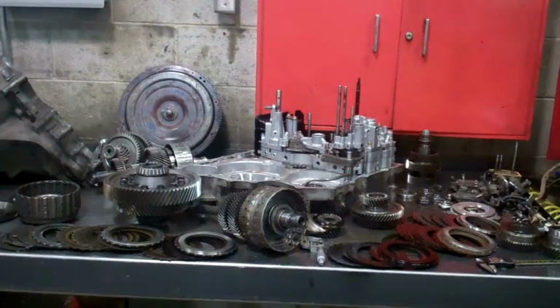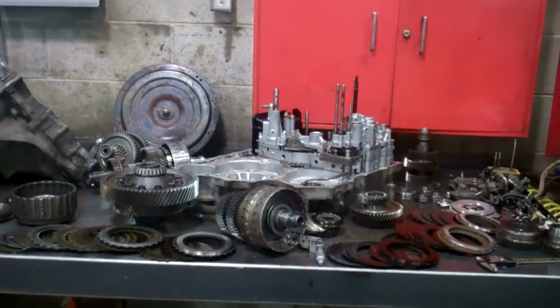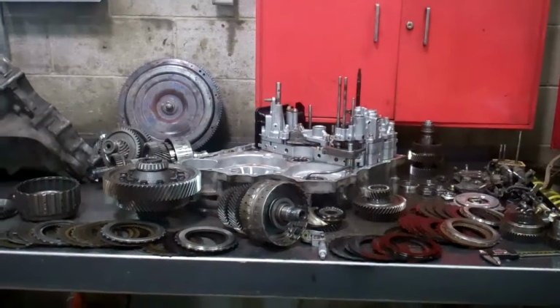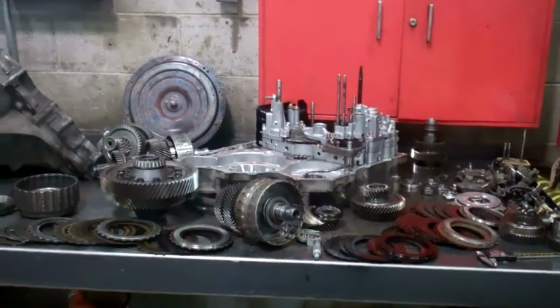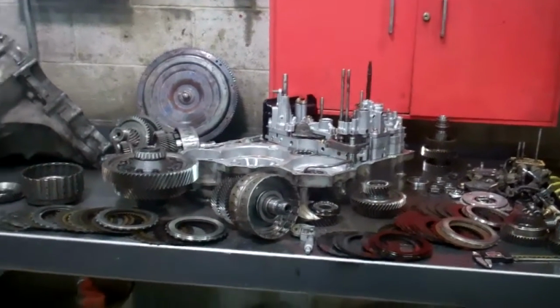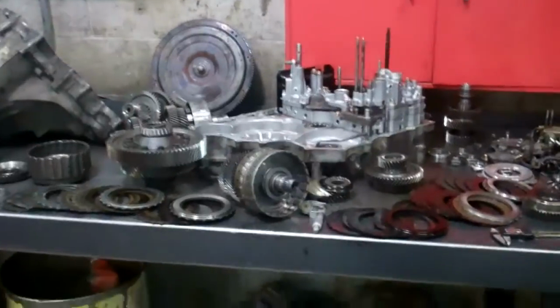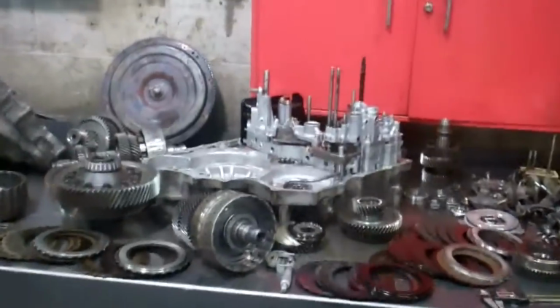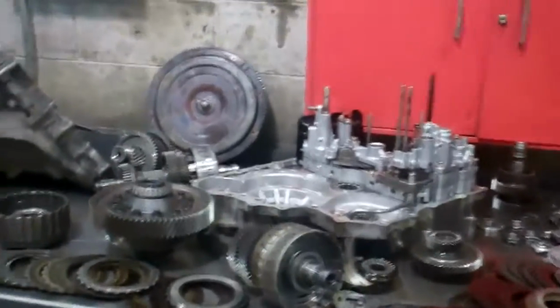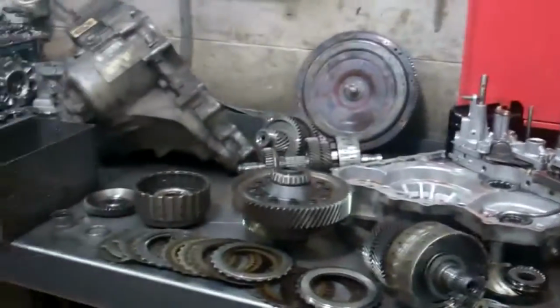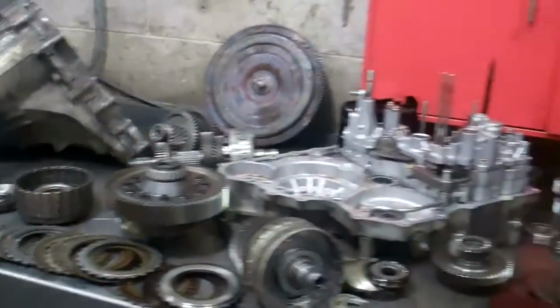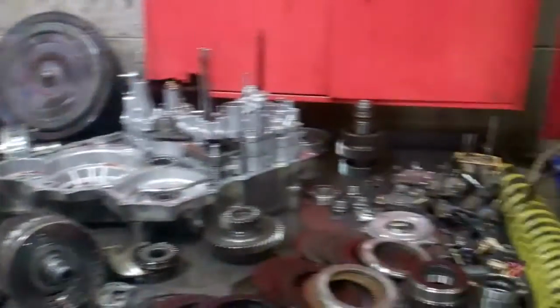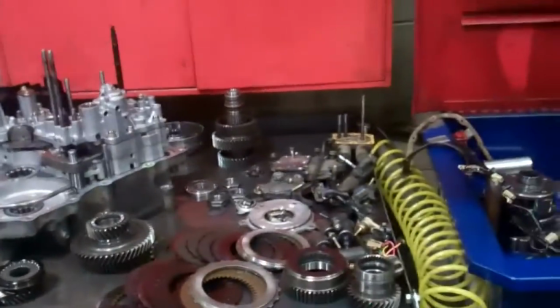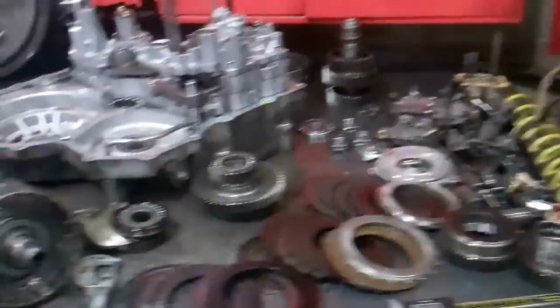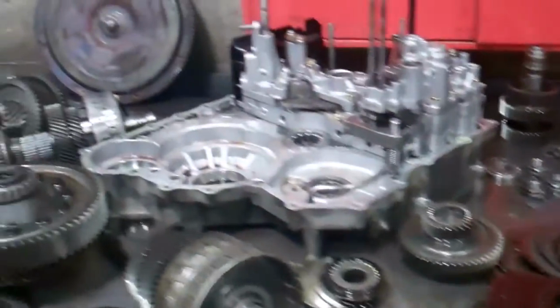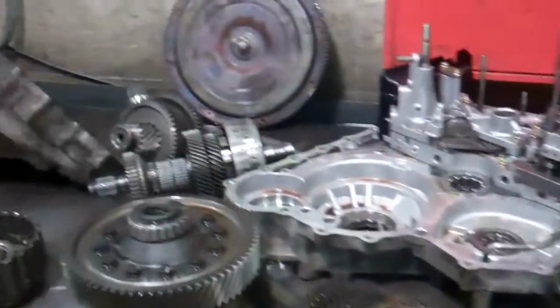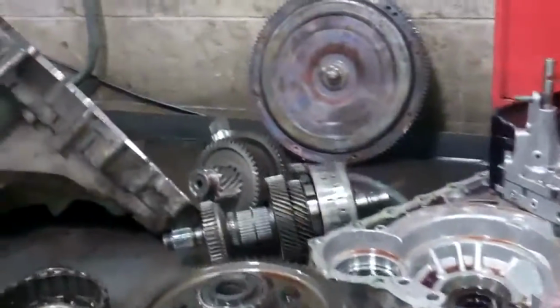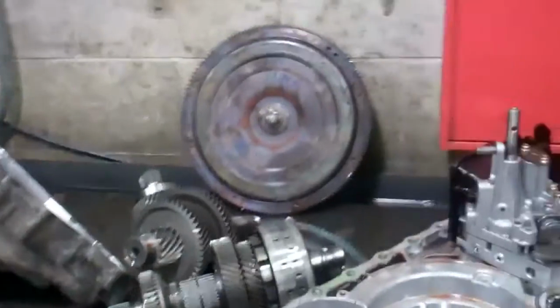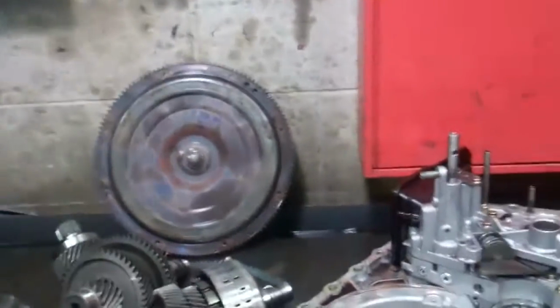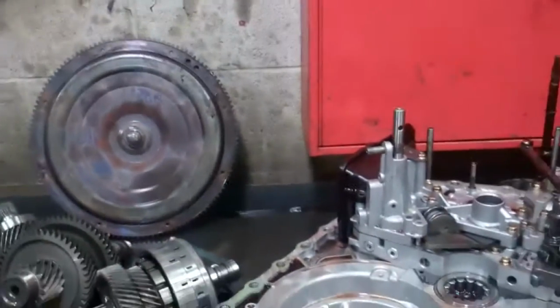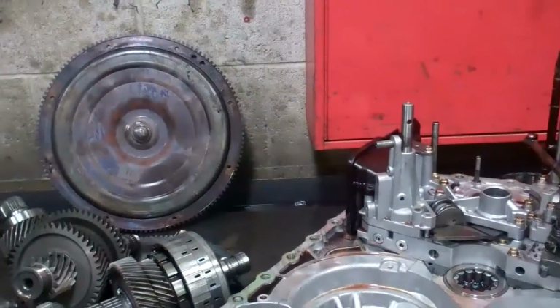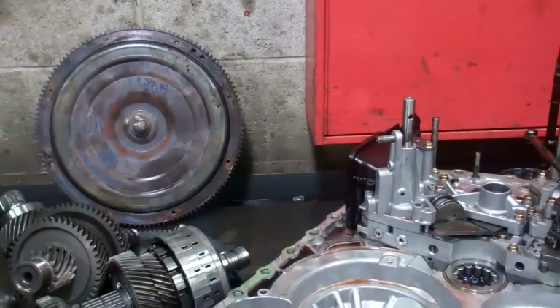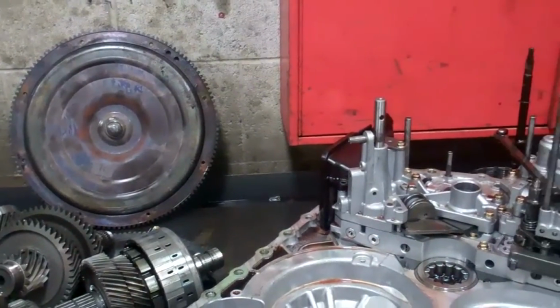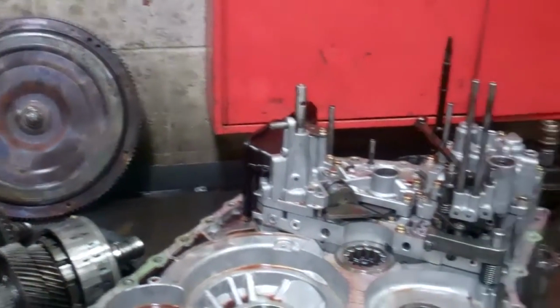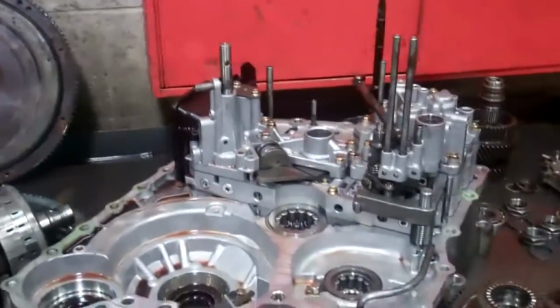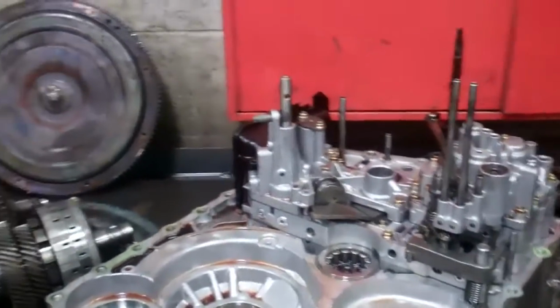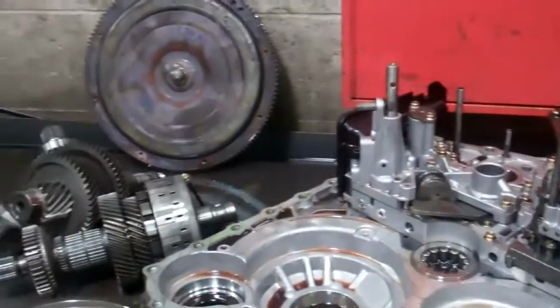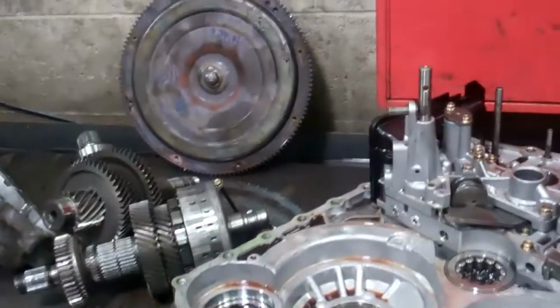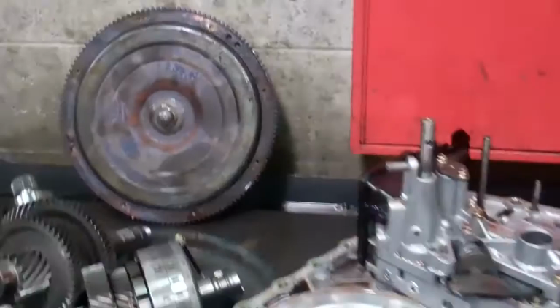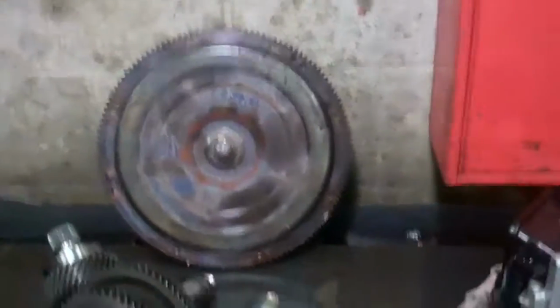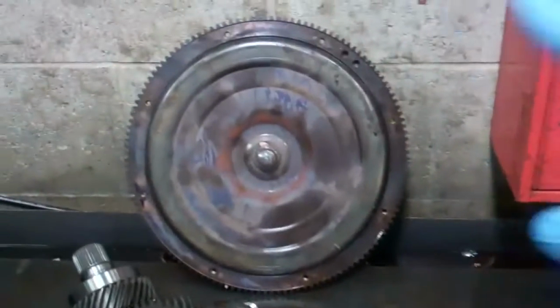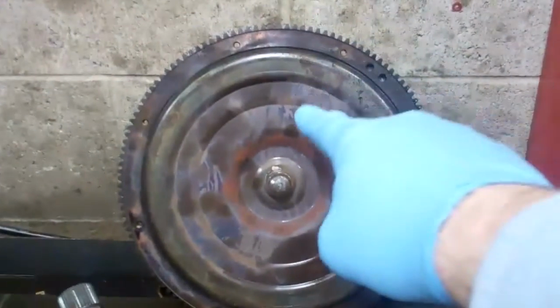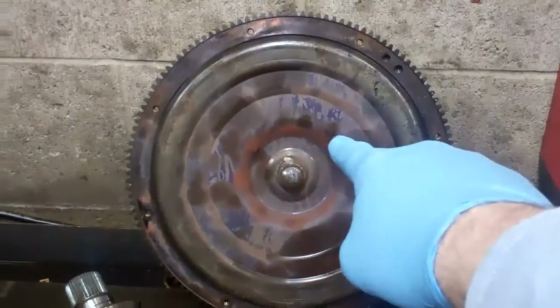Okay Ken, we have your transmission apart here and as you can see there's a lot to go over. With most transmission failures, Ken, it seems to be usually a series of unfortunate events and most likely where it started was with your torque converter.